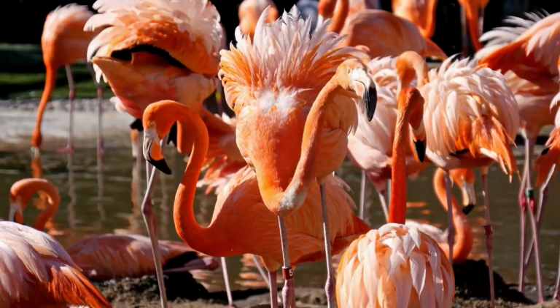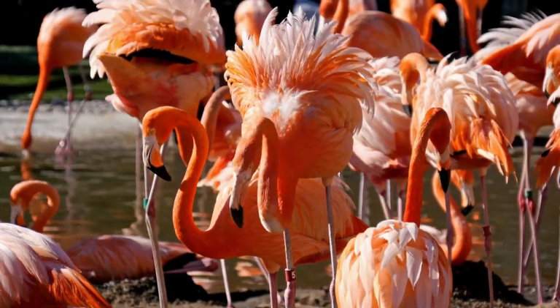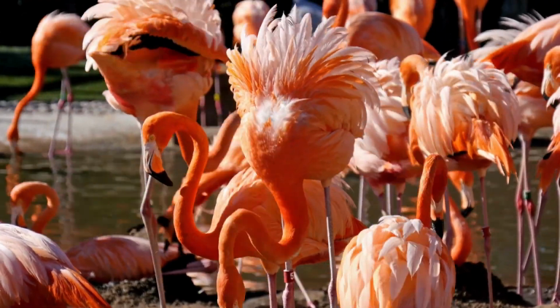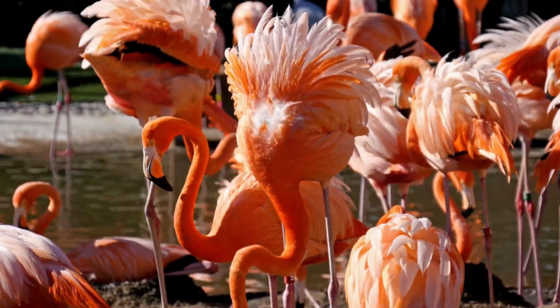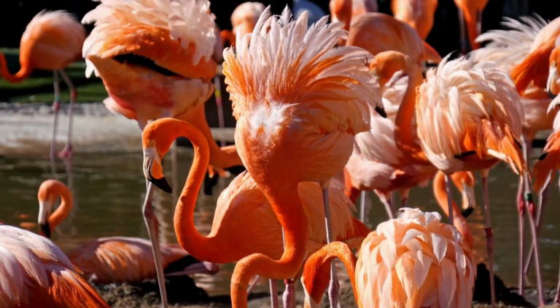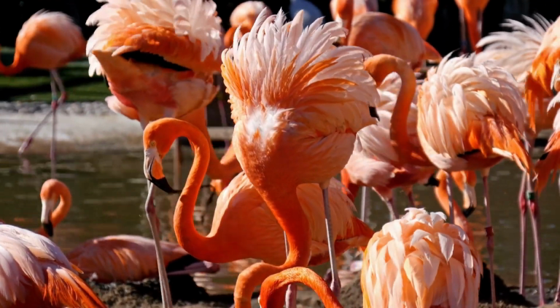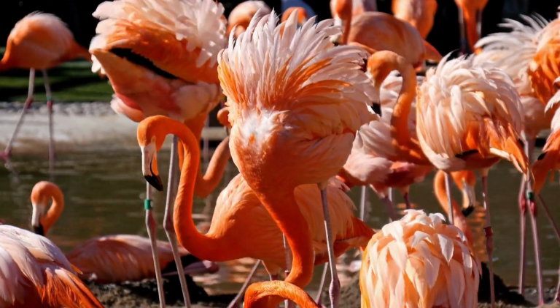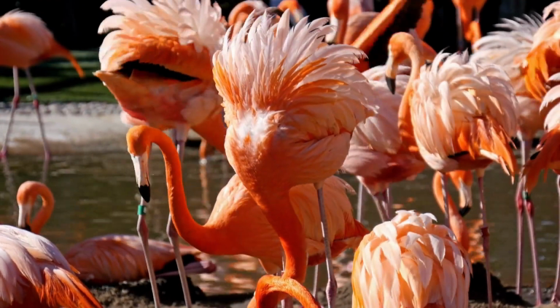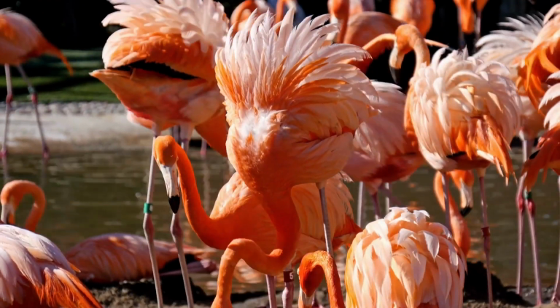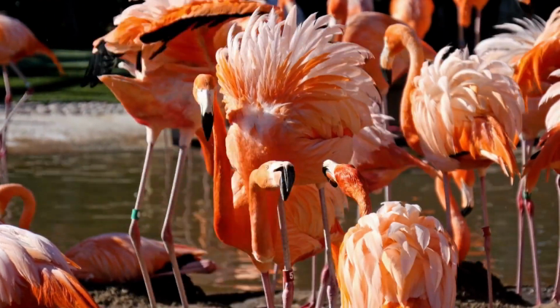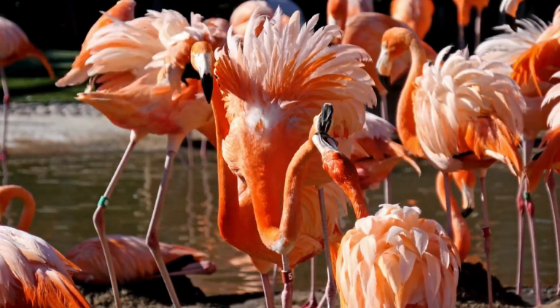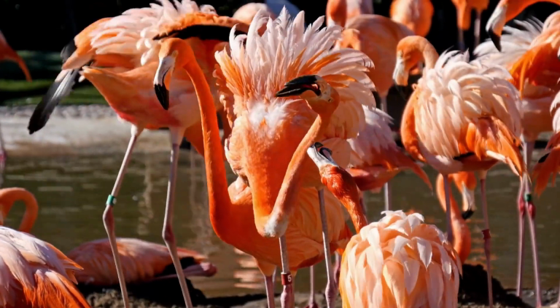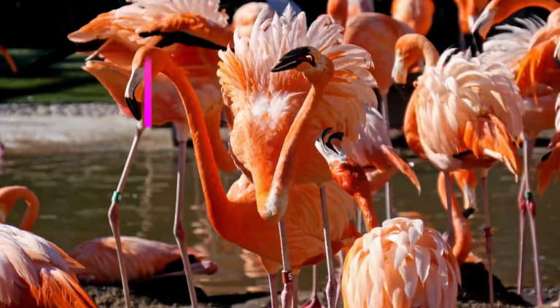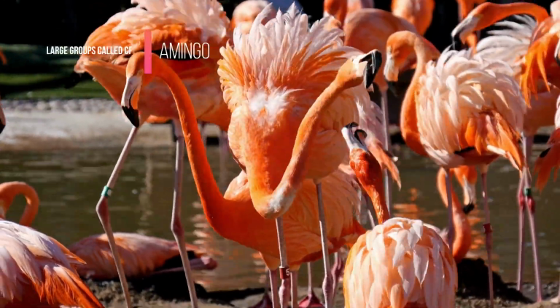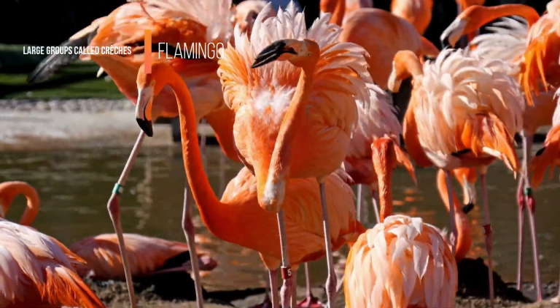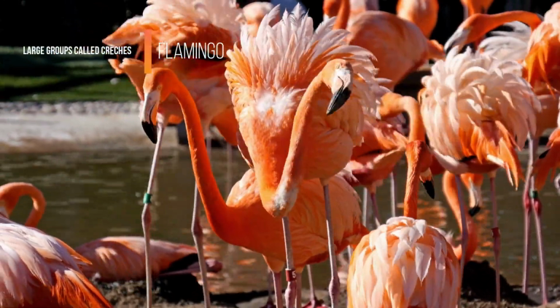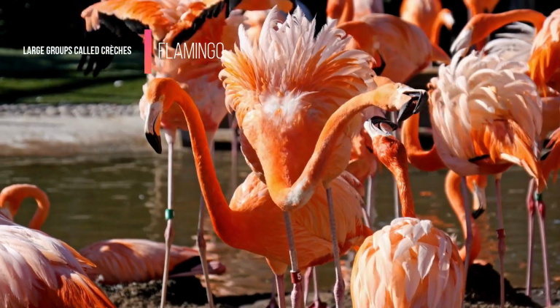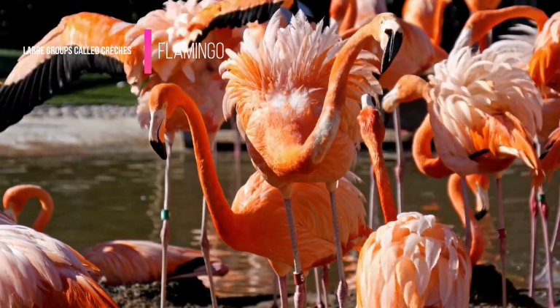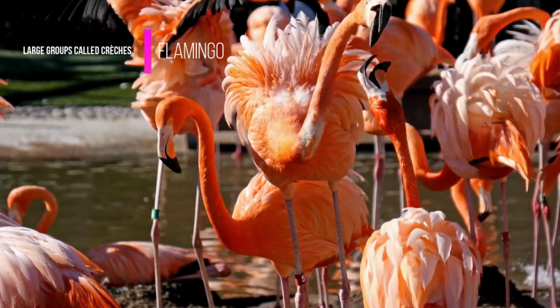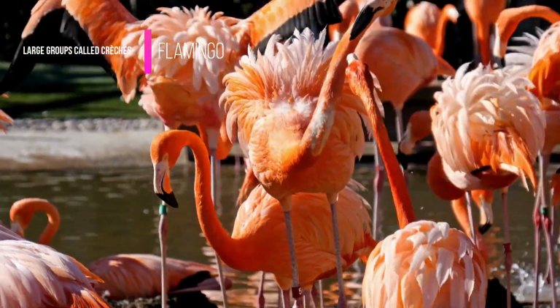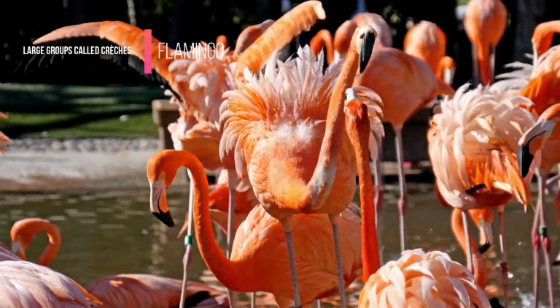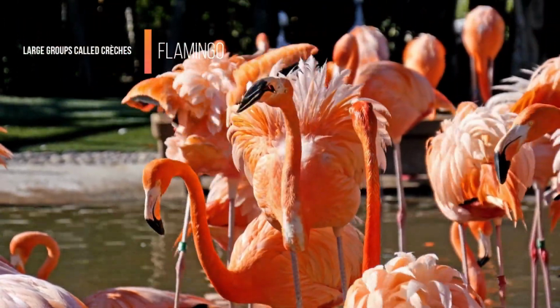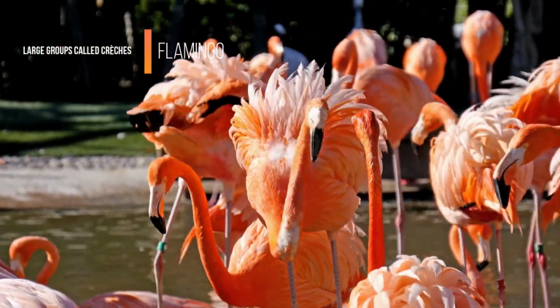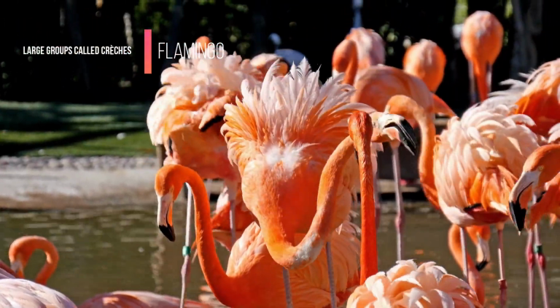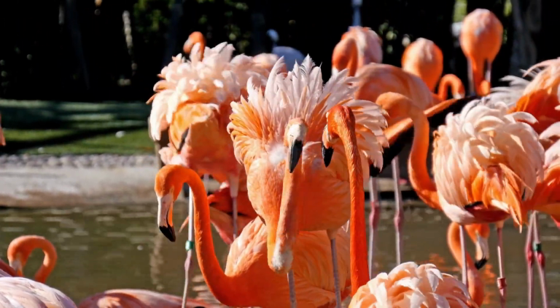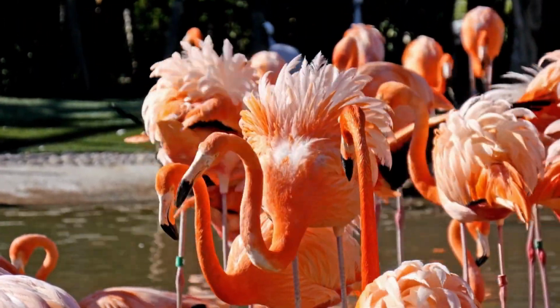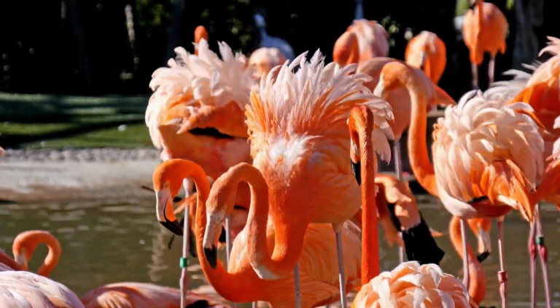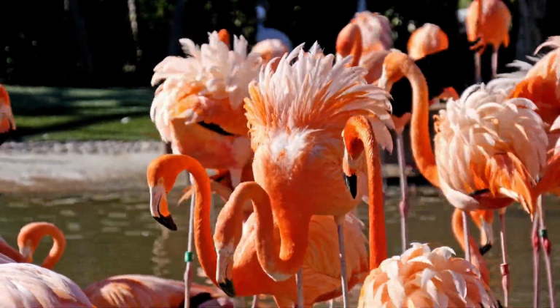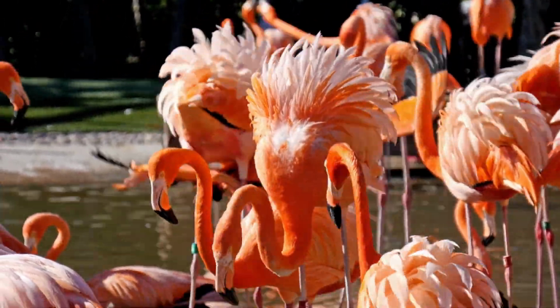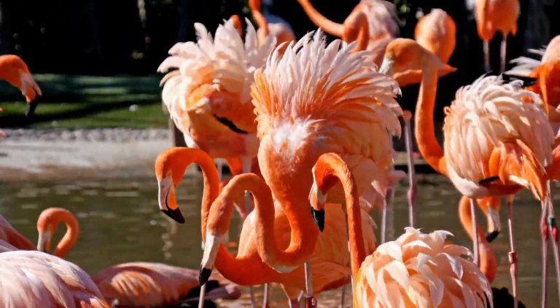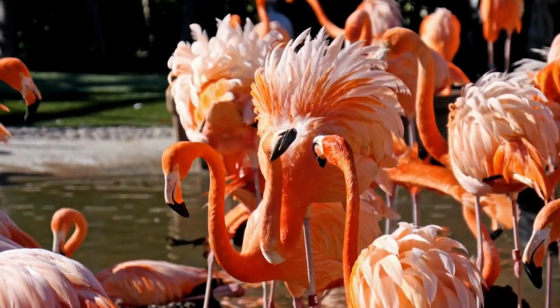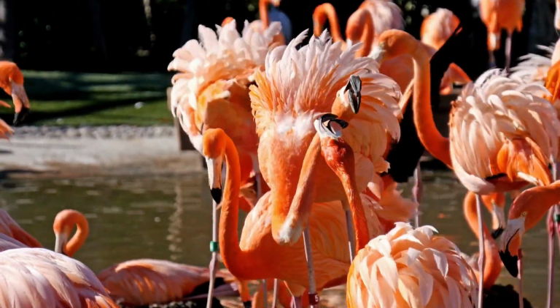After about three weeks, the adults herd young flamingos into large groups called crushes, where they start to look for food on their own.